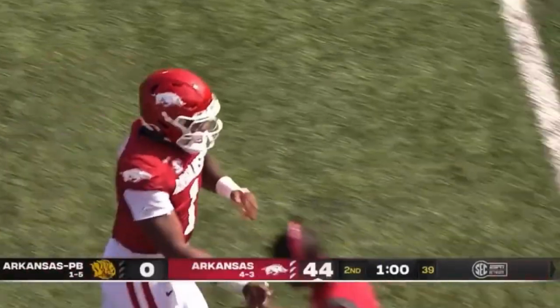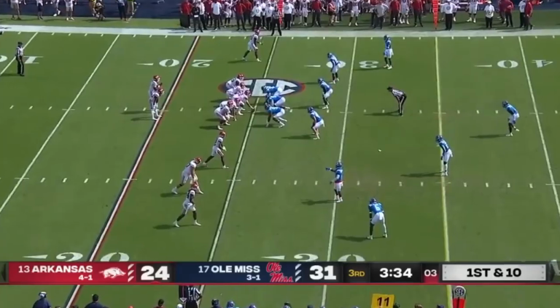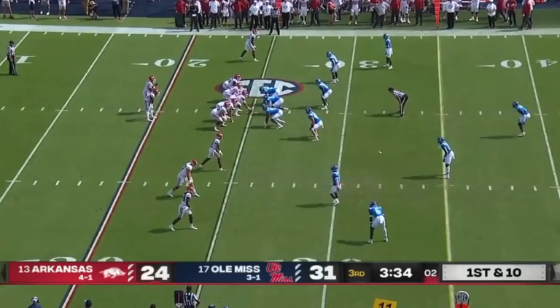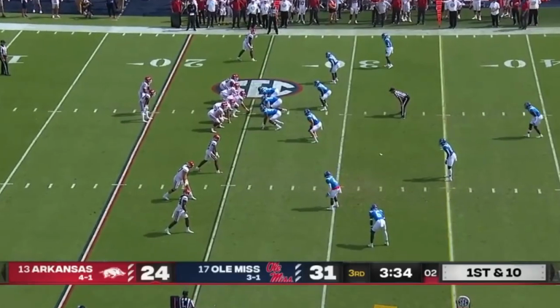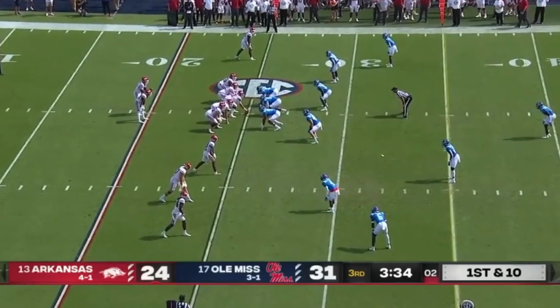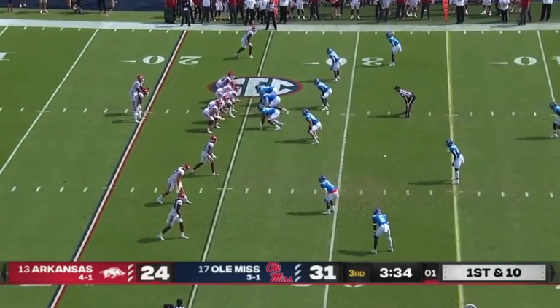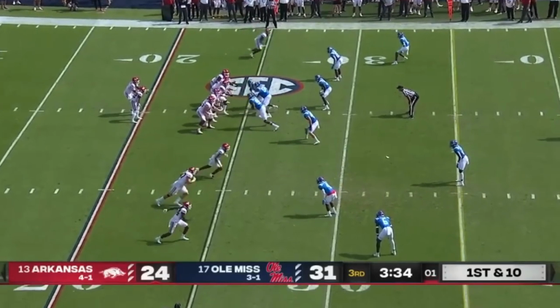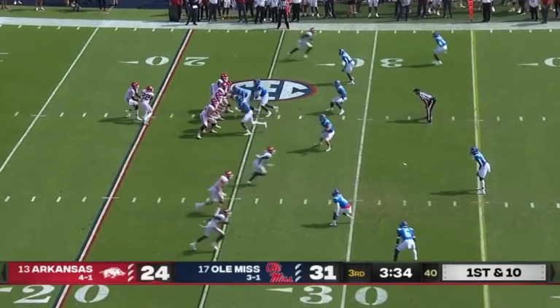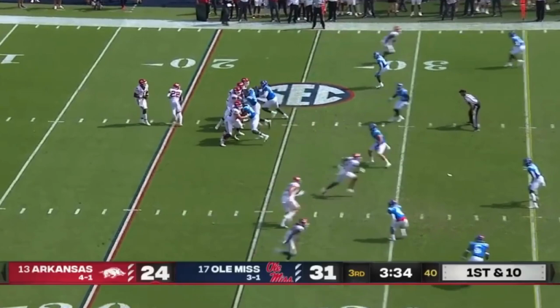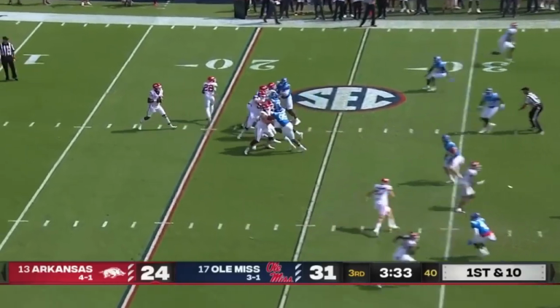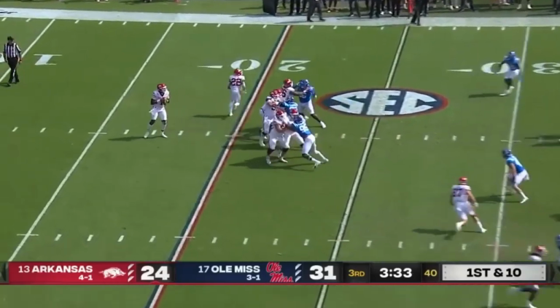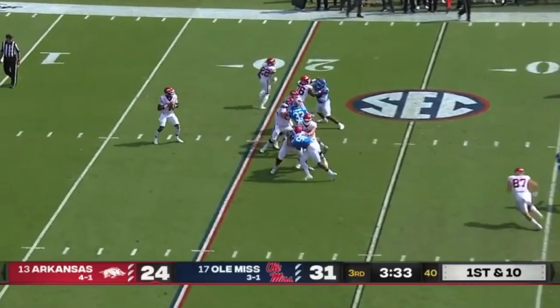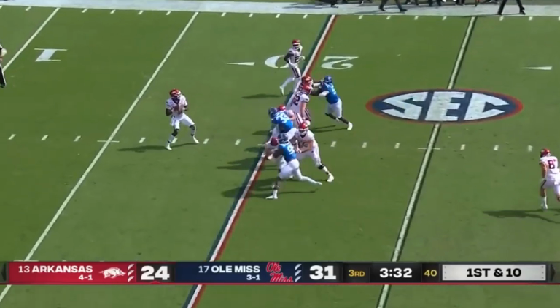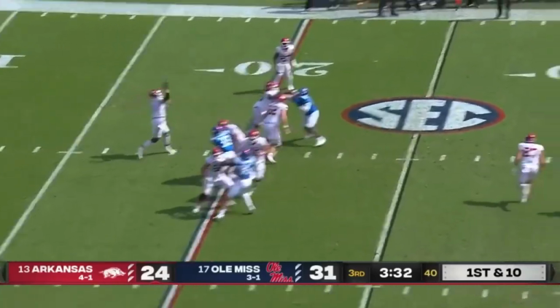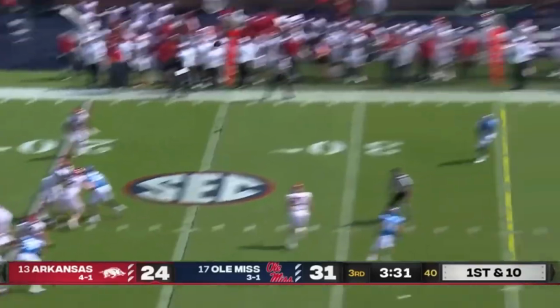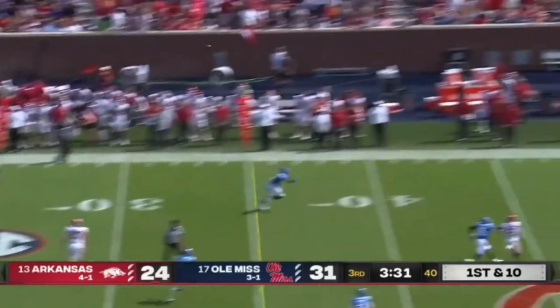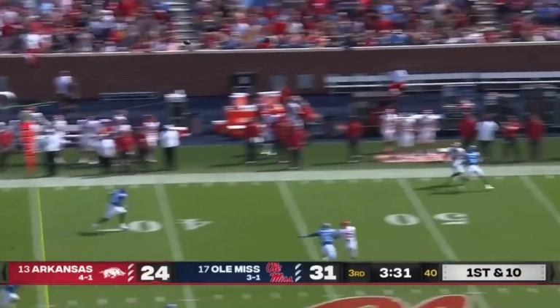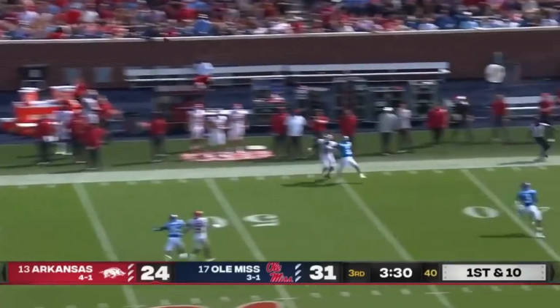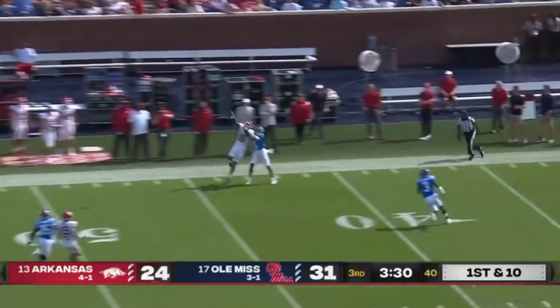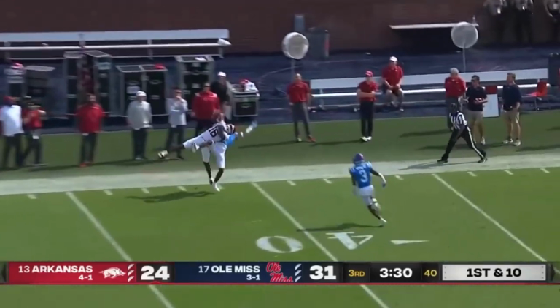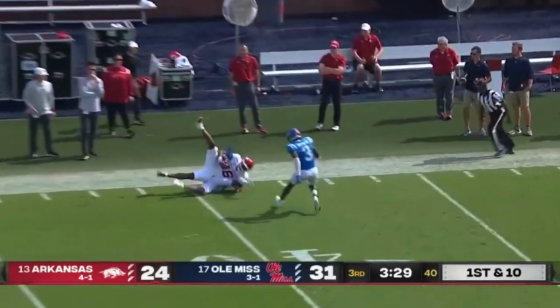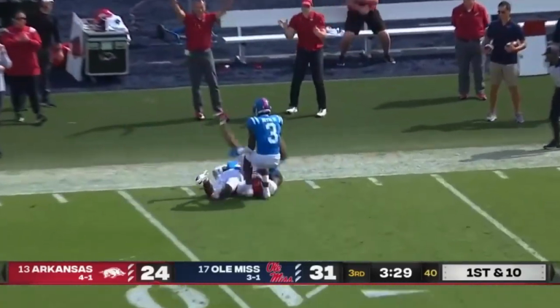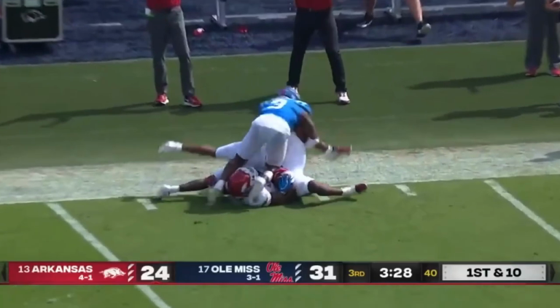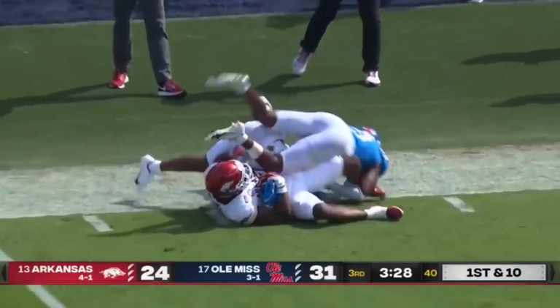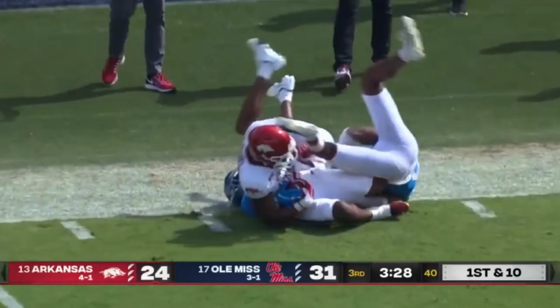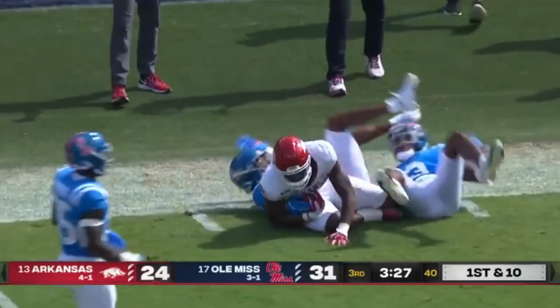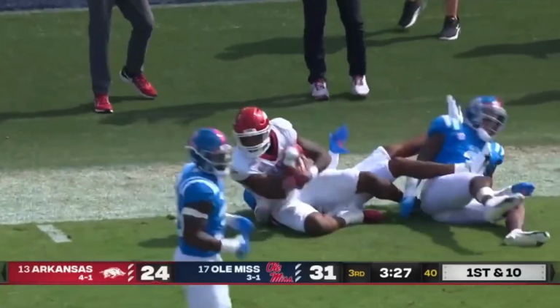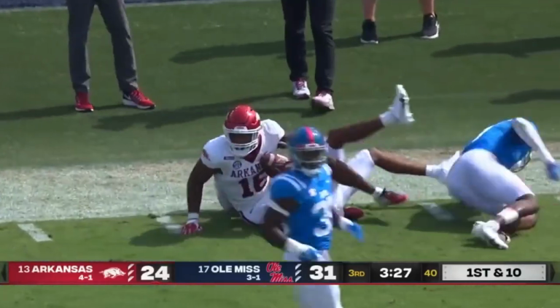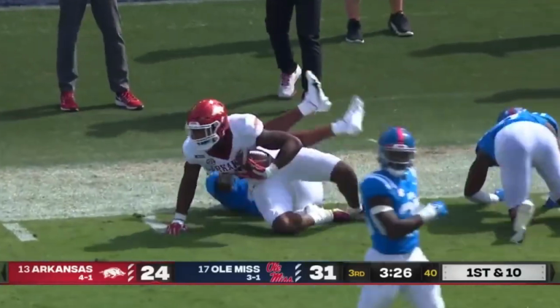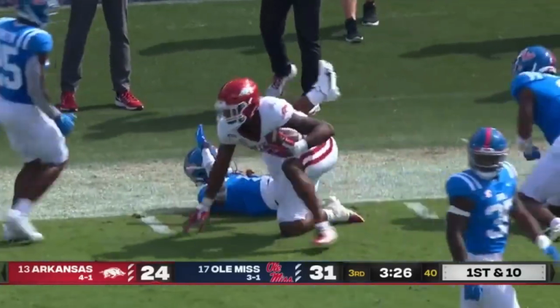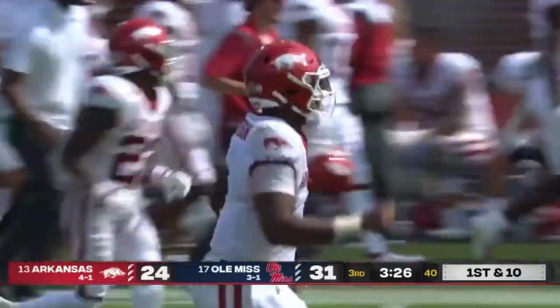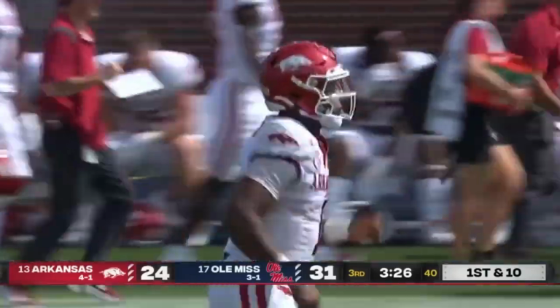Quite the roller coaster so far. 371 total yards to 365 total yards. And Jefferson wants to add to that. Wow! My oh my, Traylon Burks!